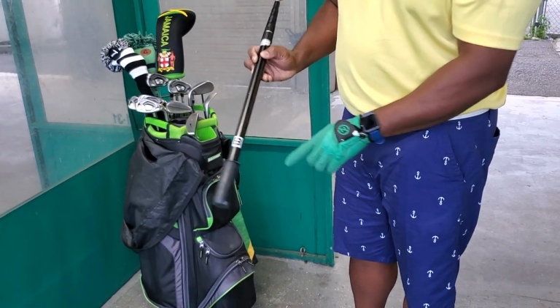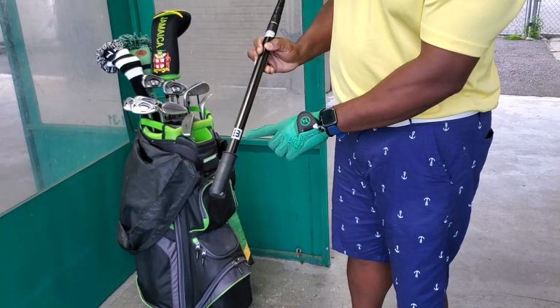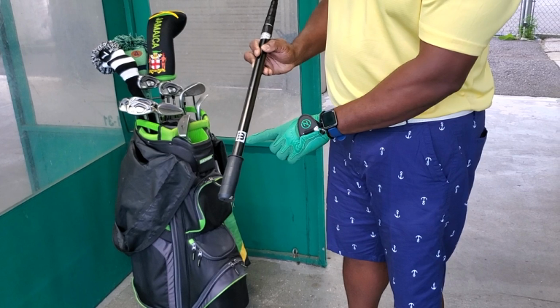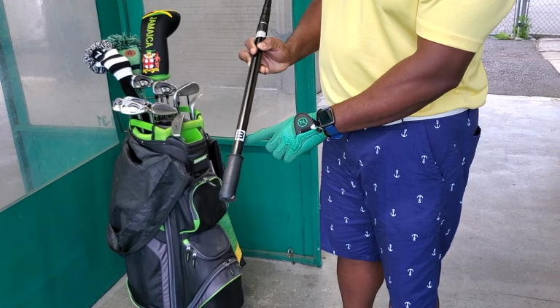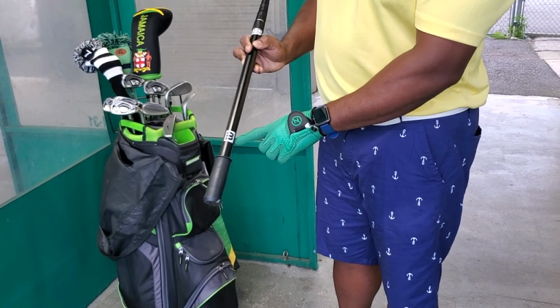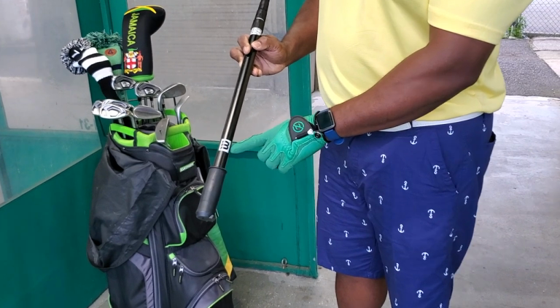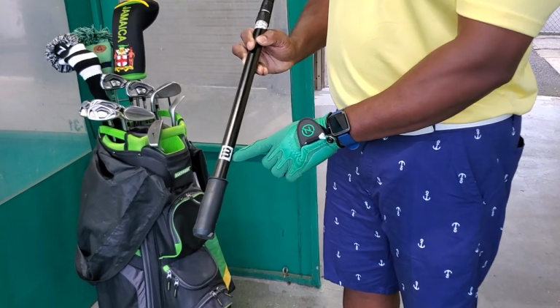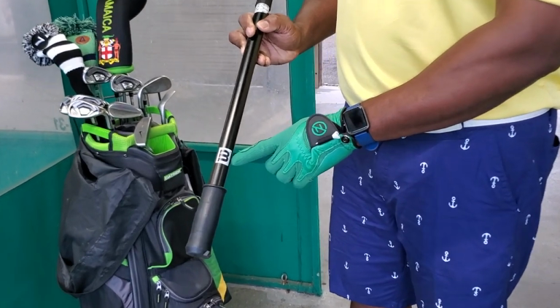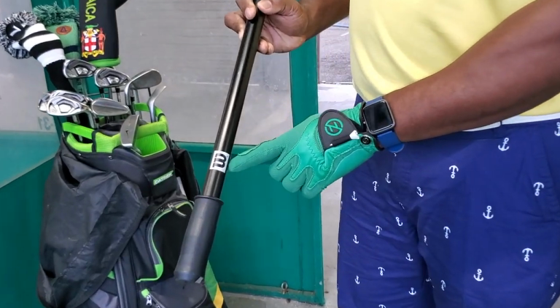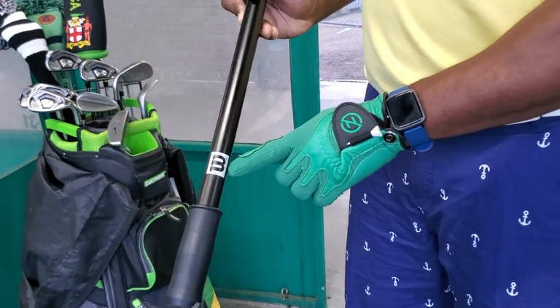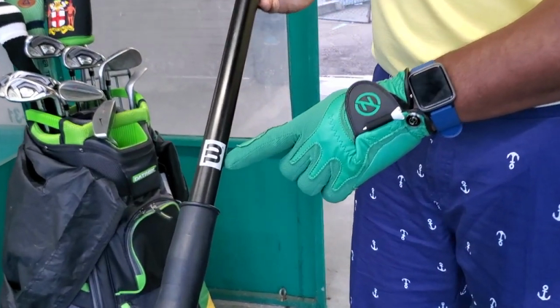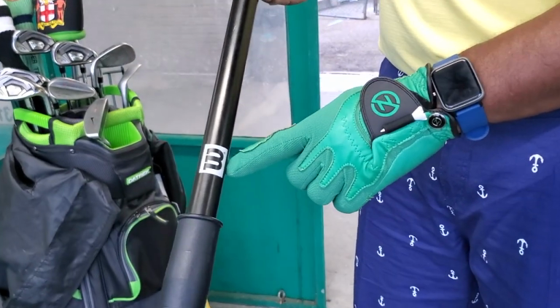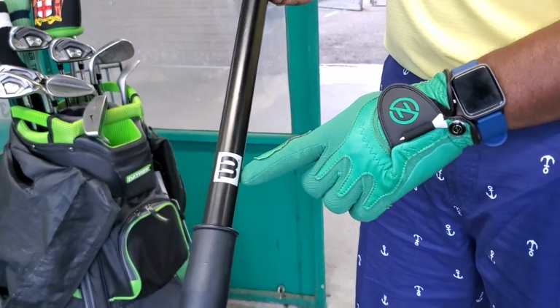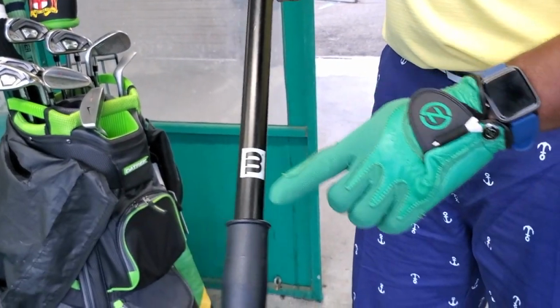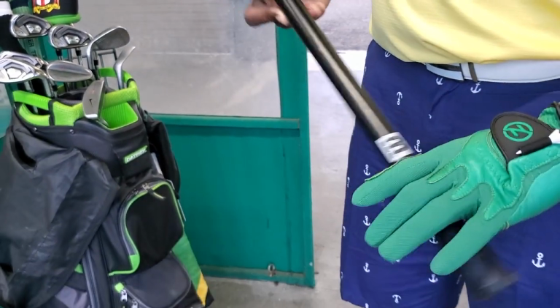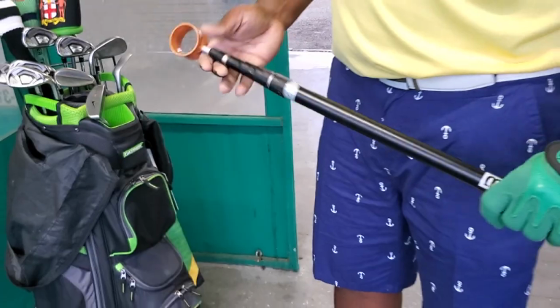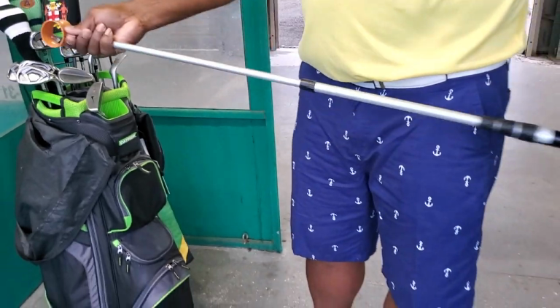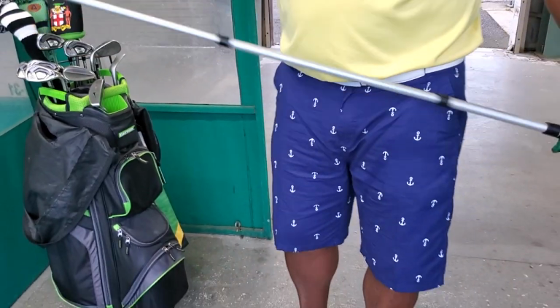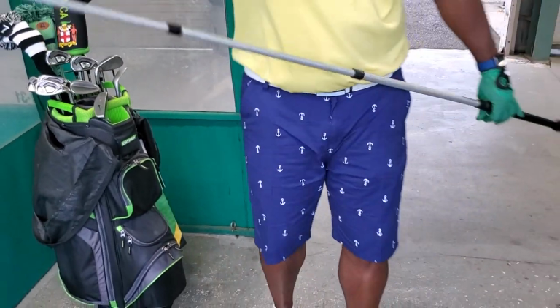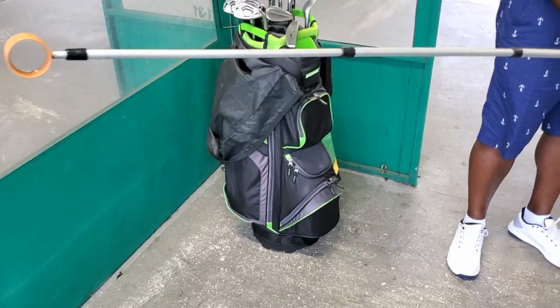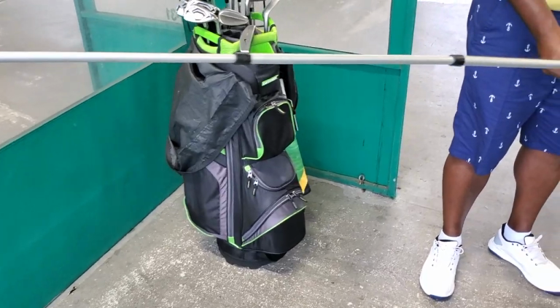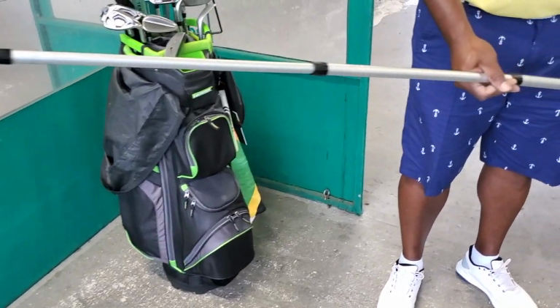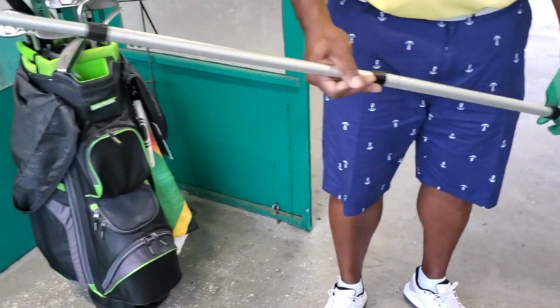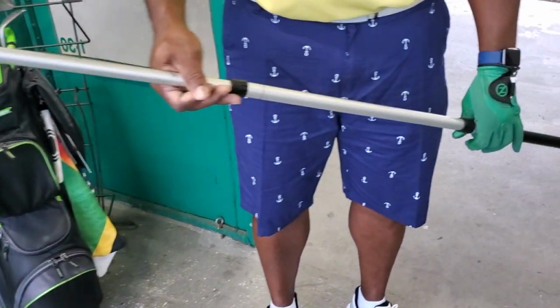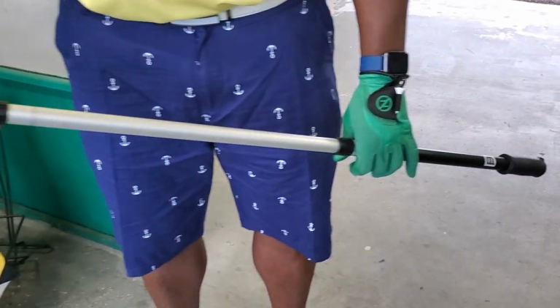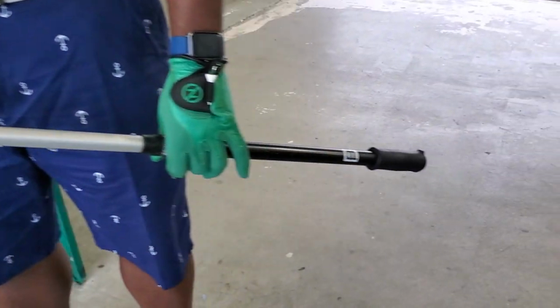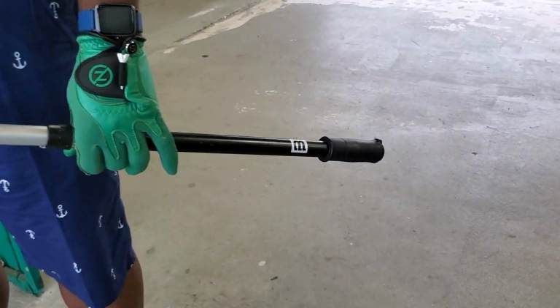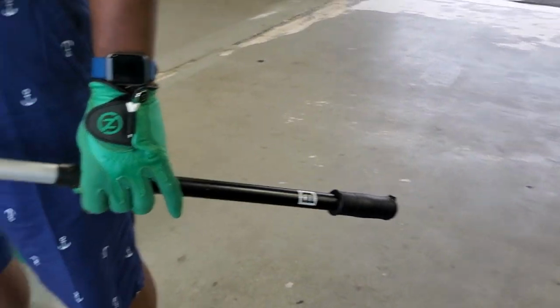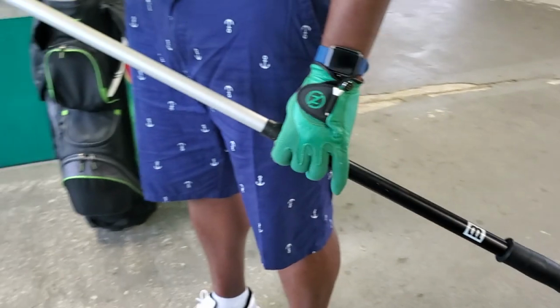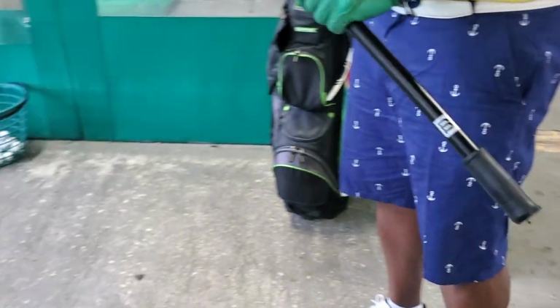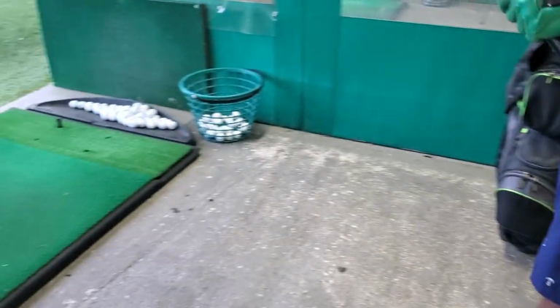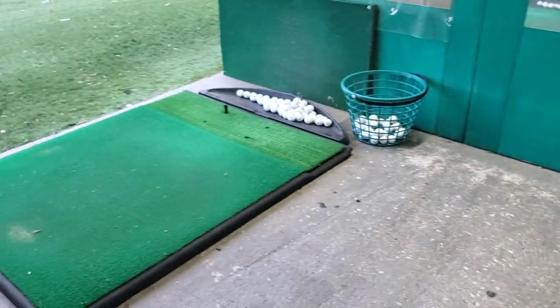Well, there you have it — that's what's in my golf bag. Don't forget to subscribe and share, tell your friends, keep on watching, and until next time, enjoy your rounds.